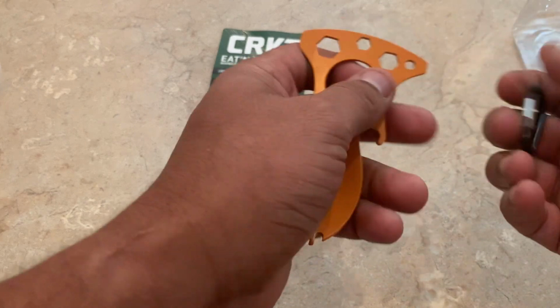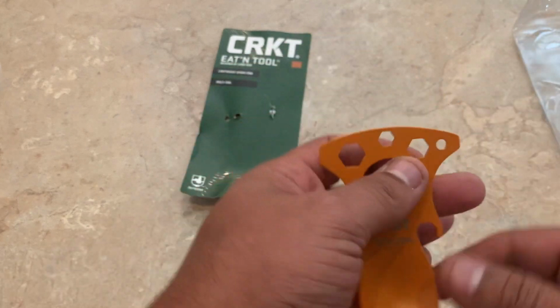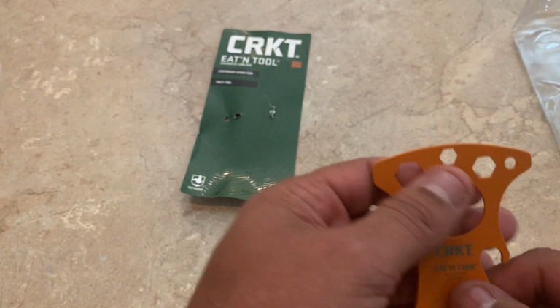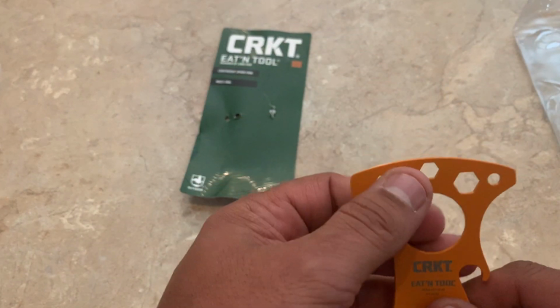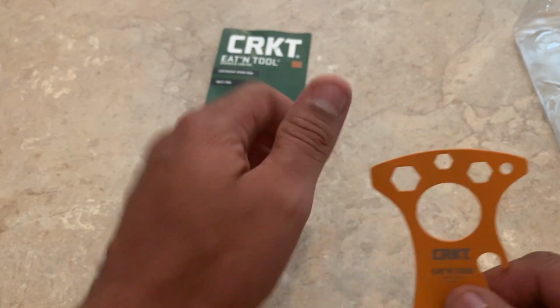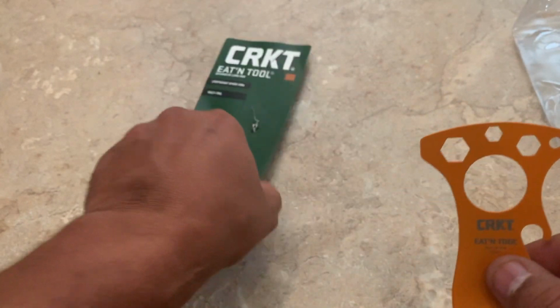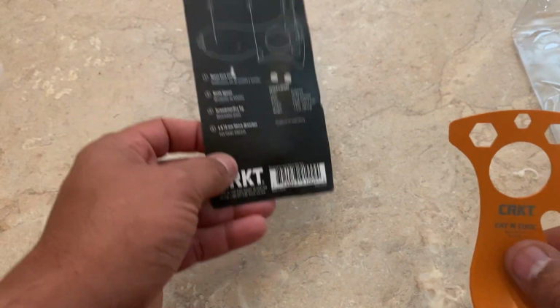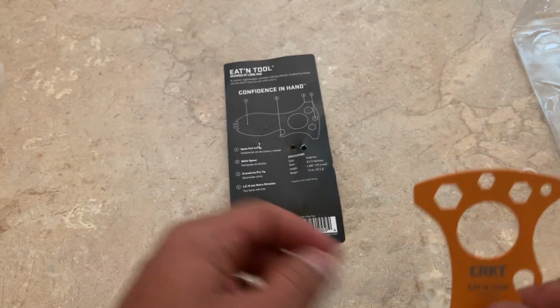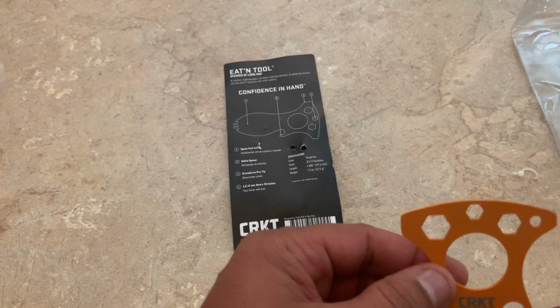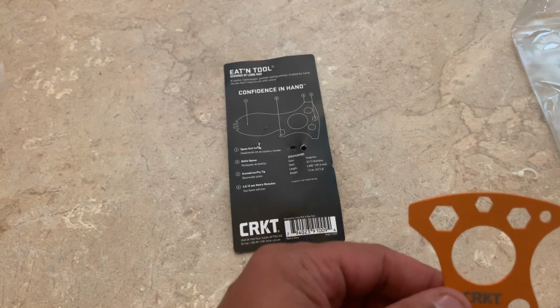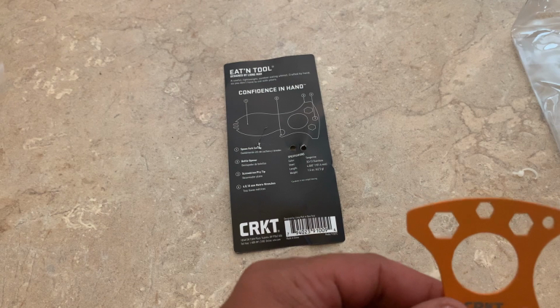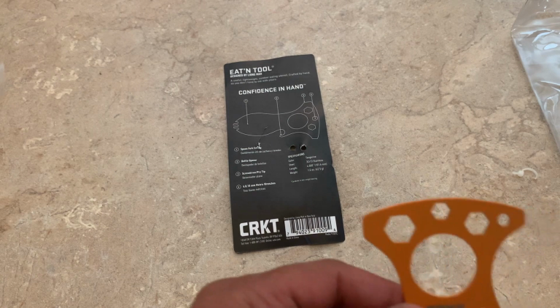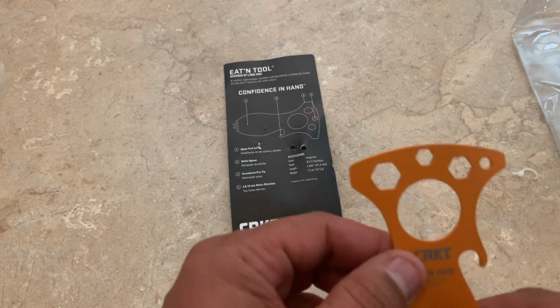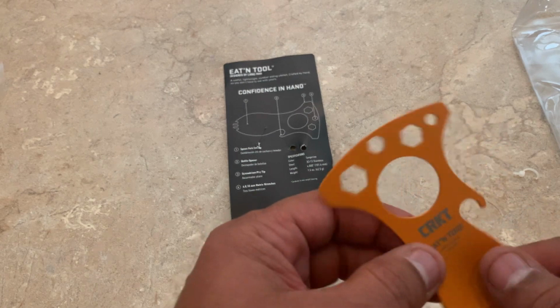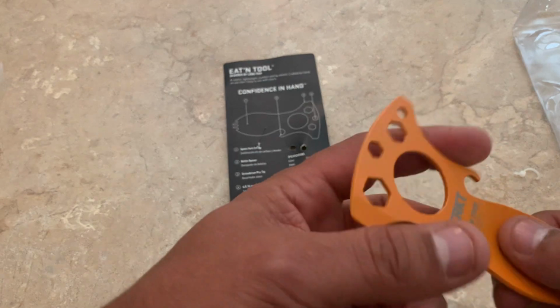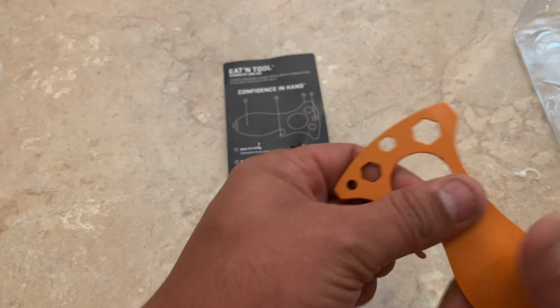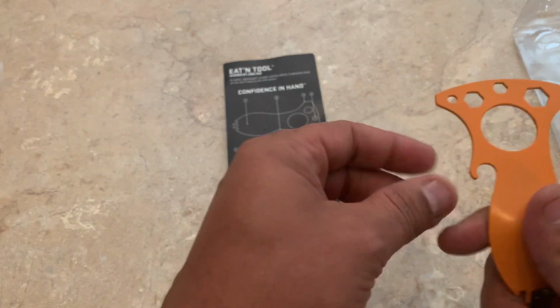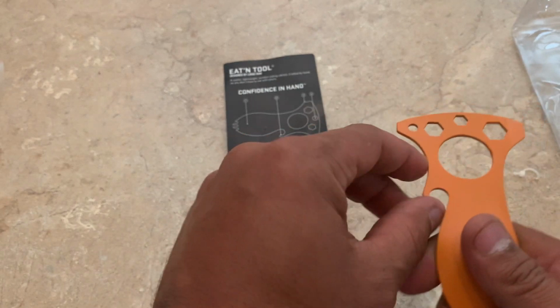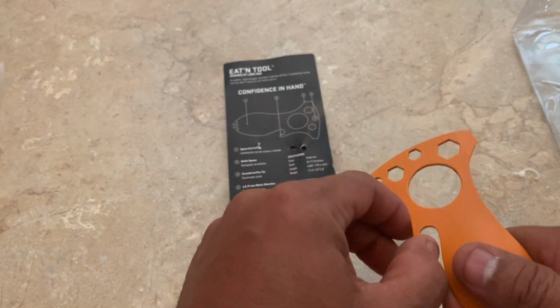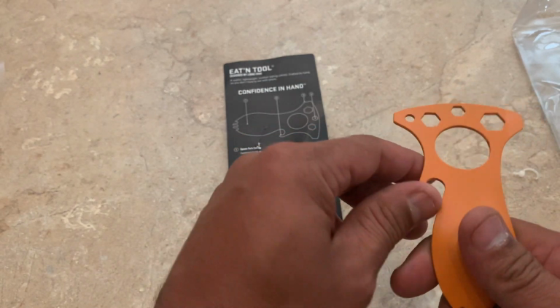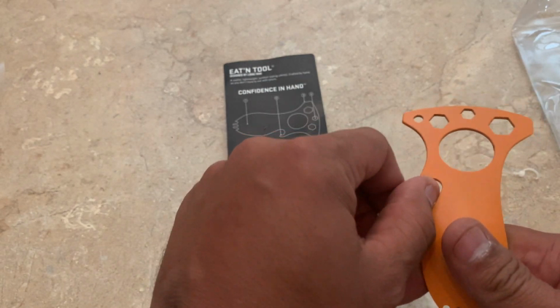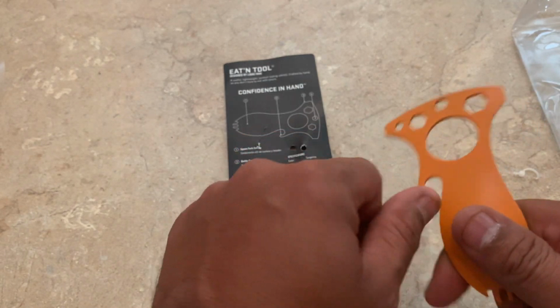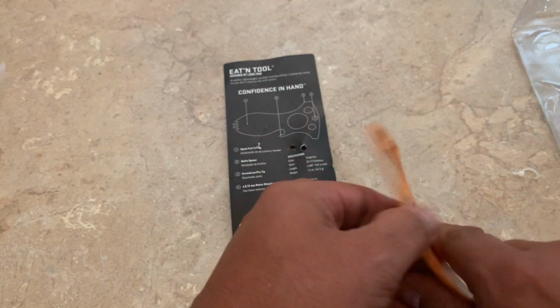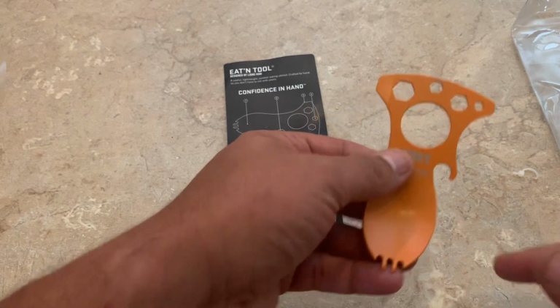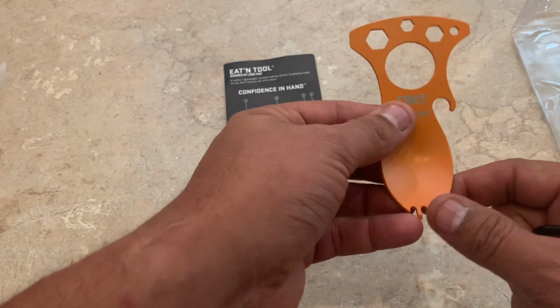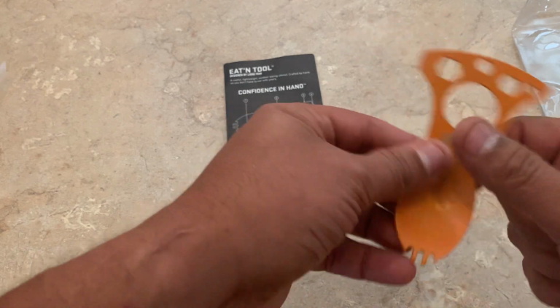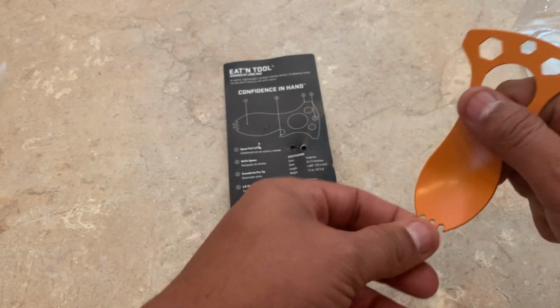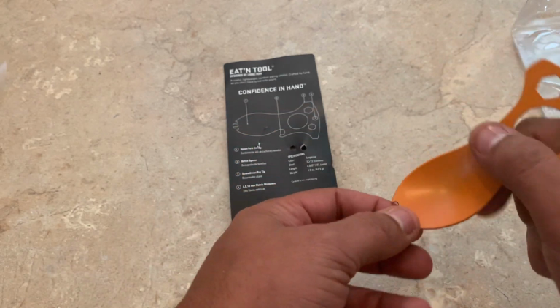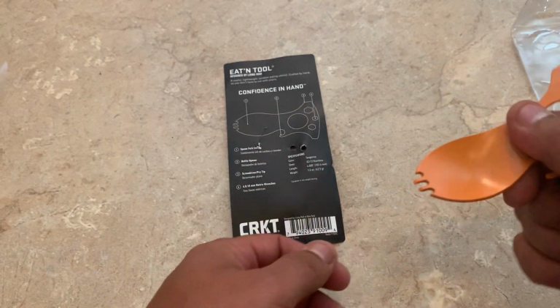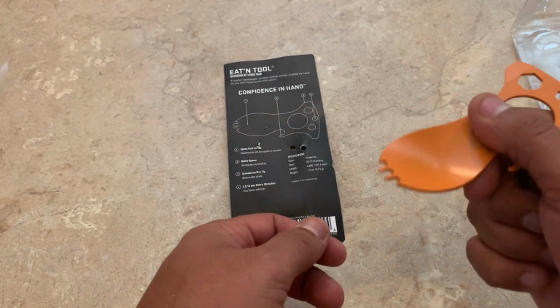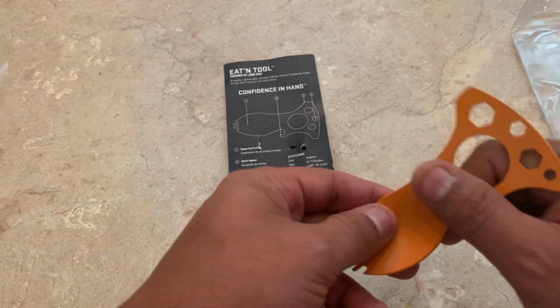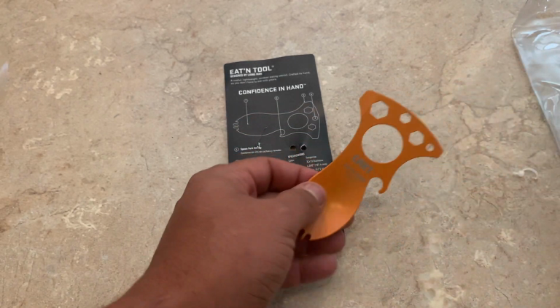Like you see, you see the little hex tools — metric tools, excuse me — right there. It's got a little thing to pry open a can, and a little fork. Got that.